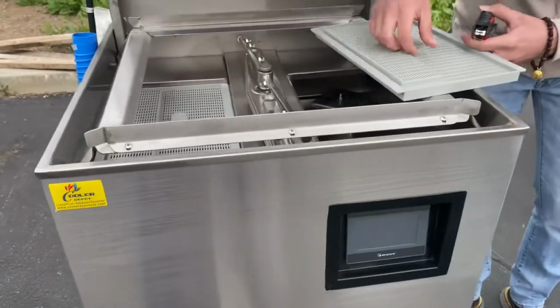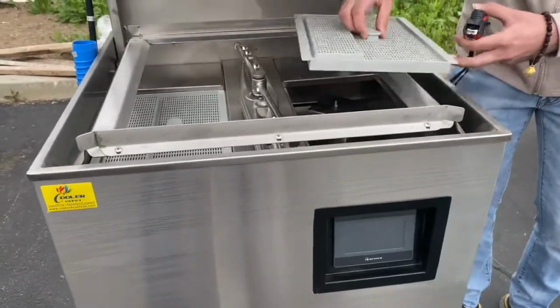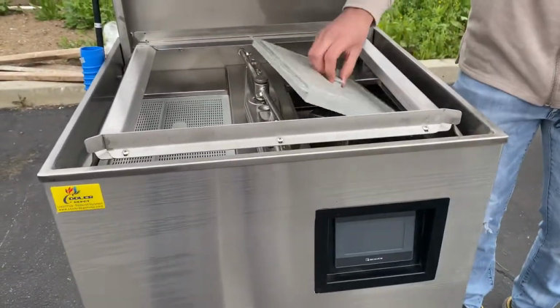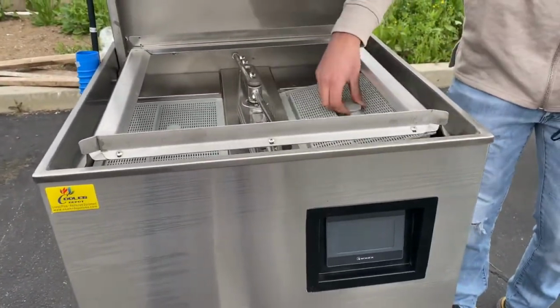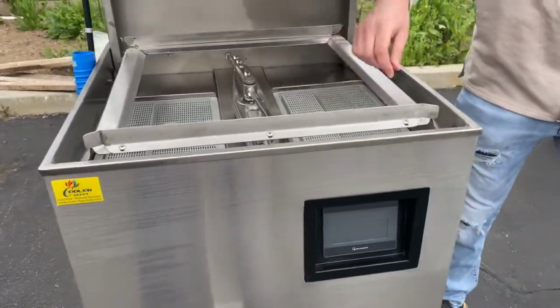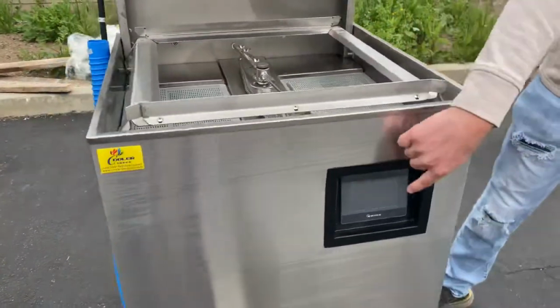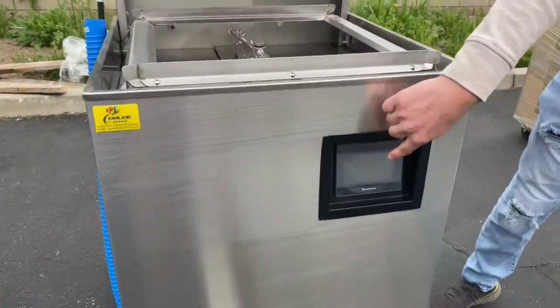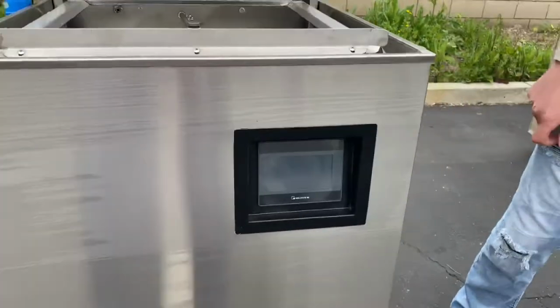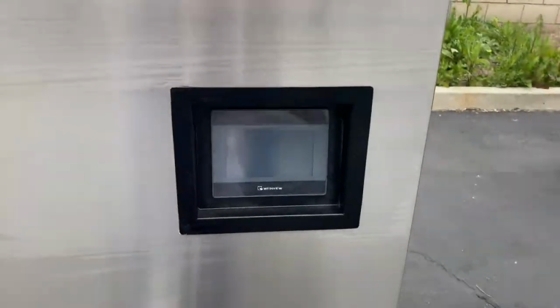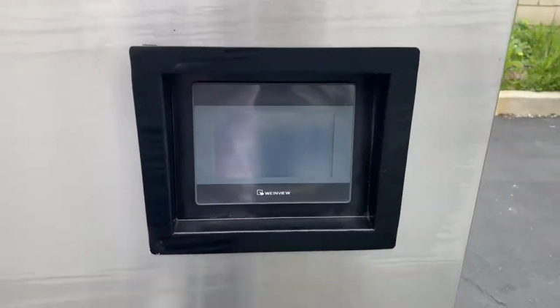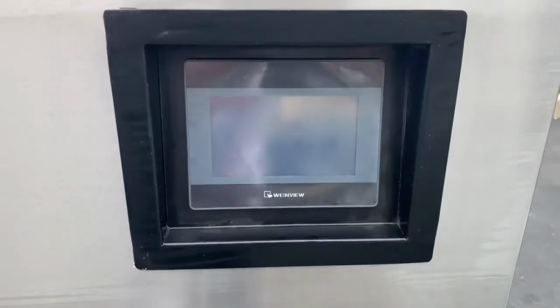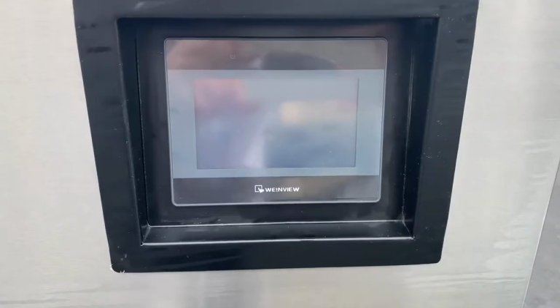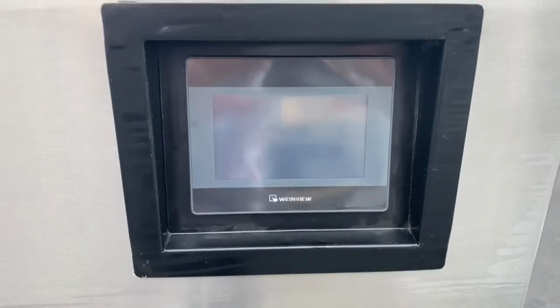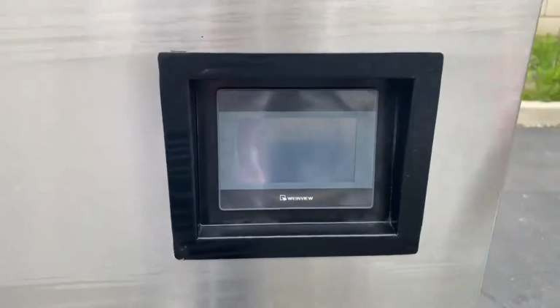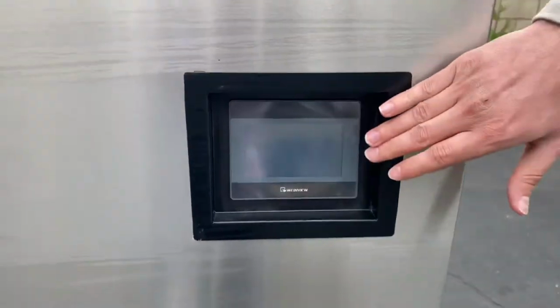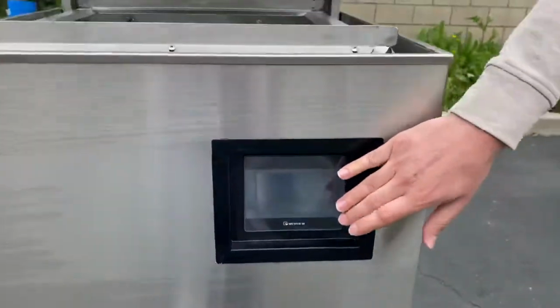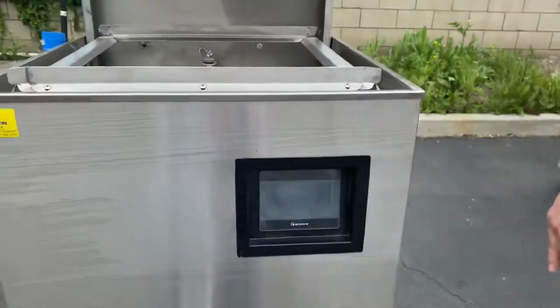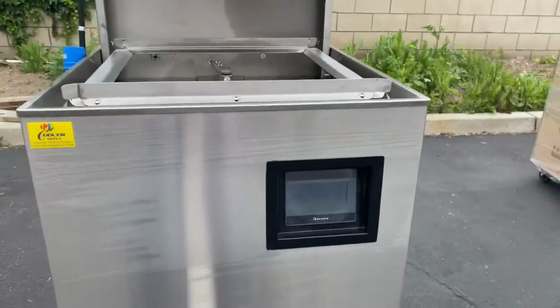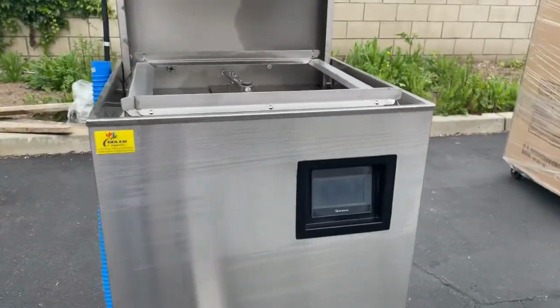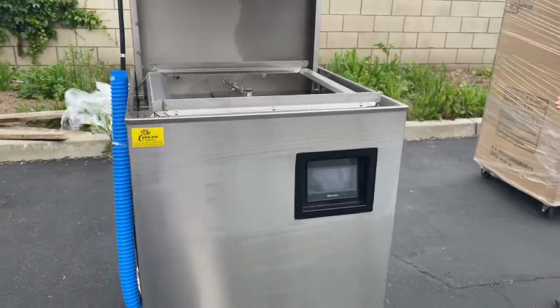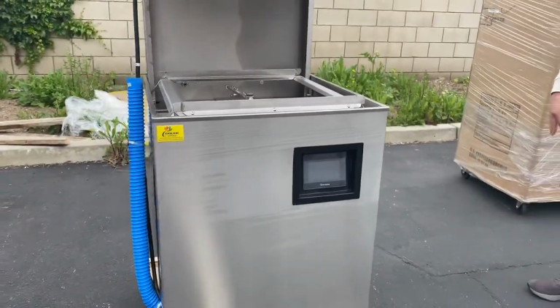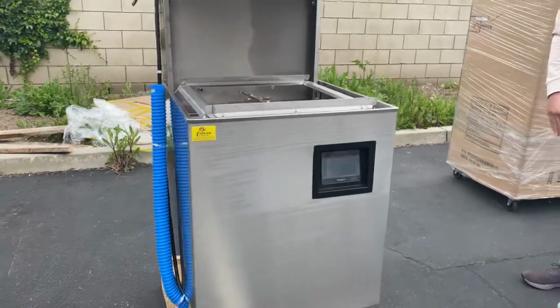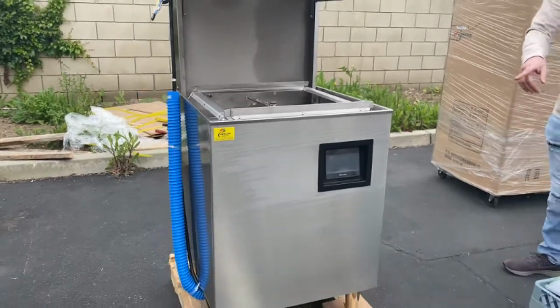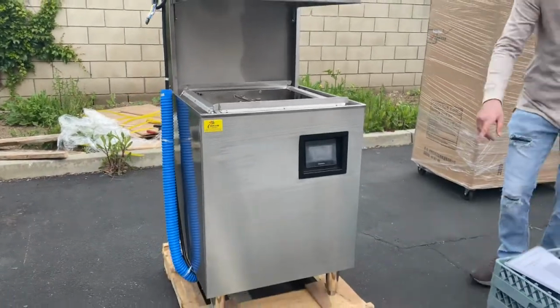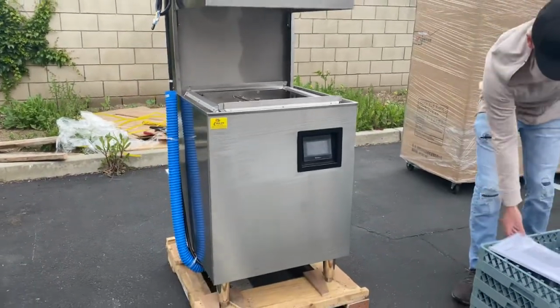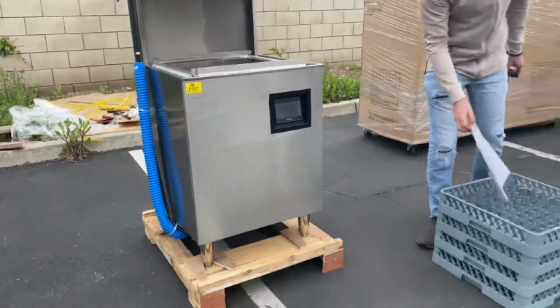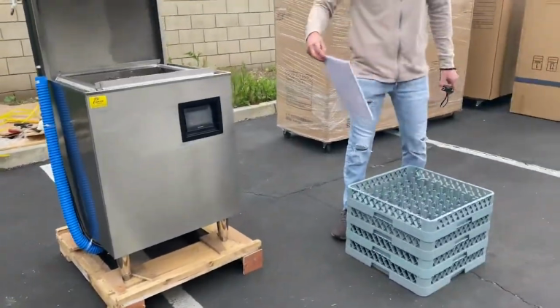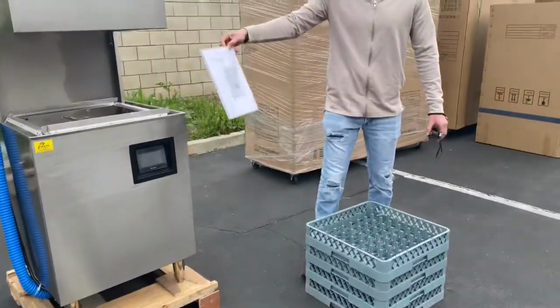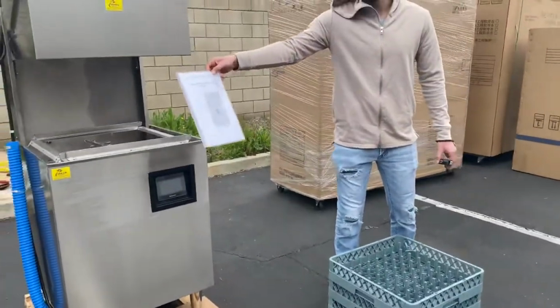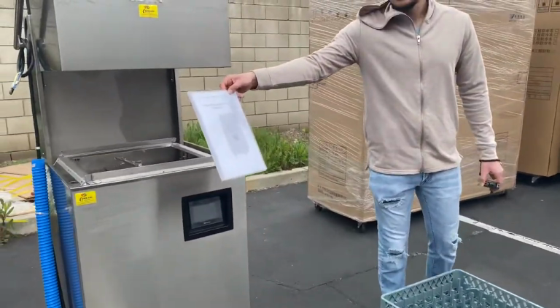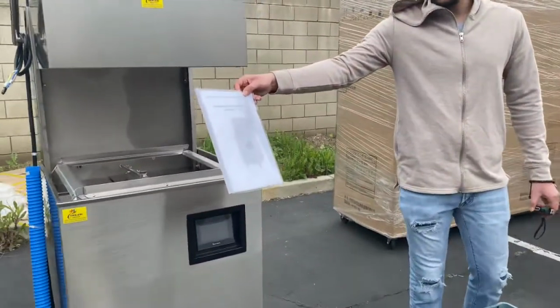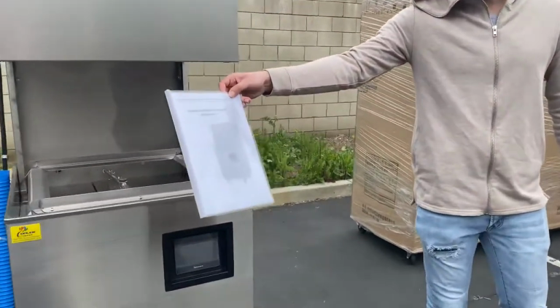On the front, we have our digital display. The control system is going to be located in the front — you can go ahead and control the unit right there. You'll also be provided with an operating manual book.